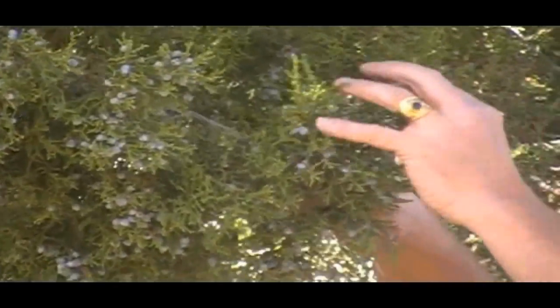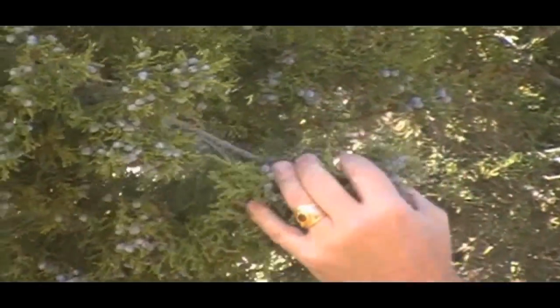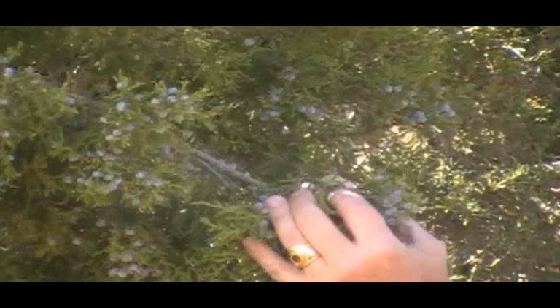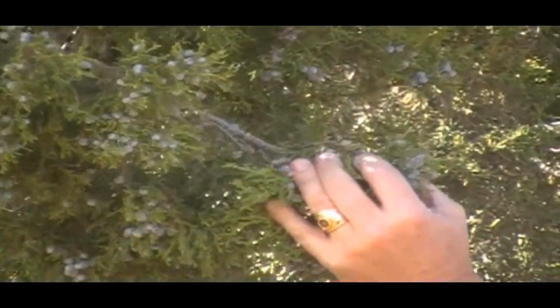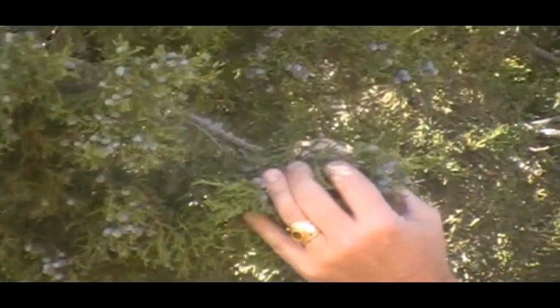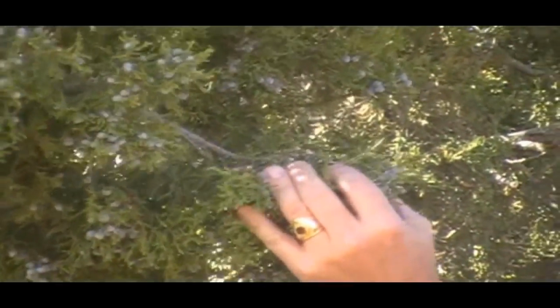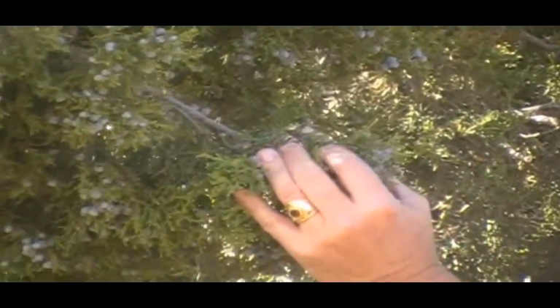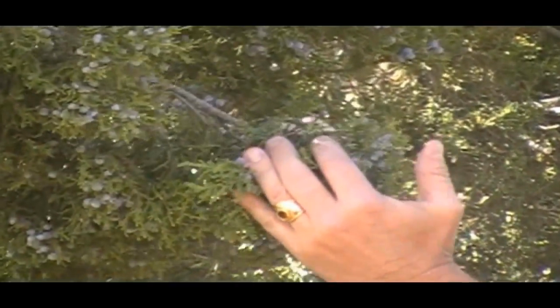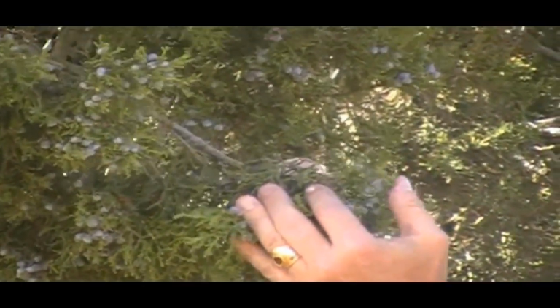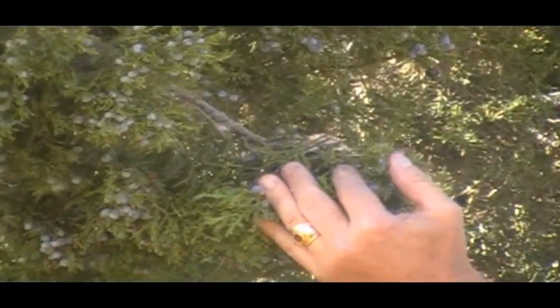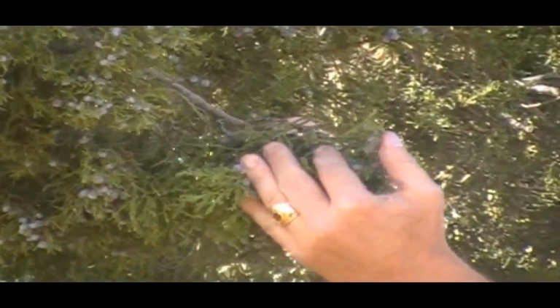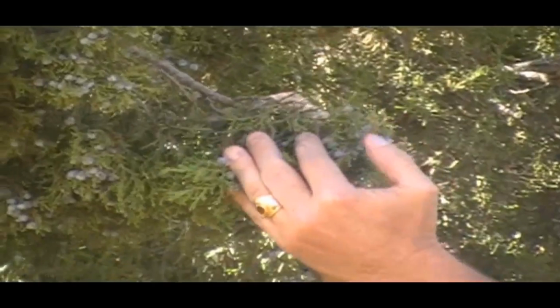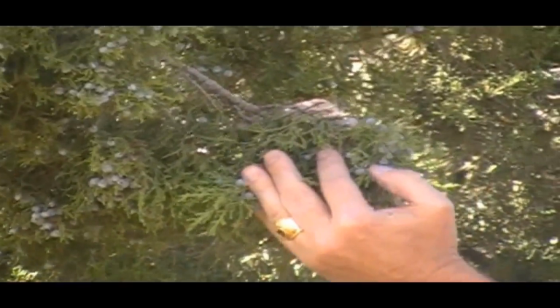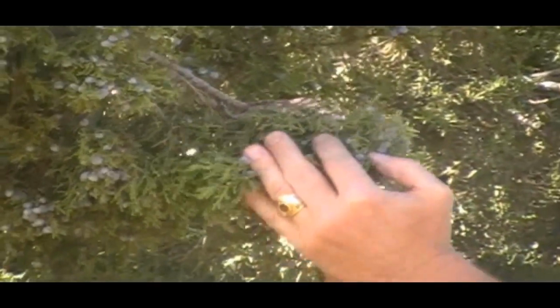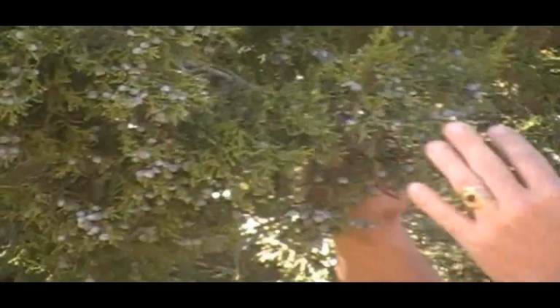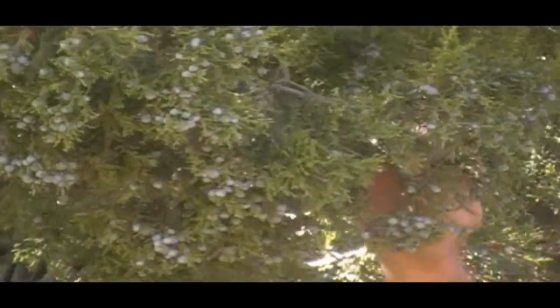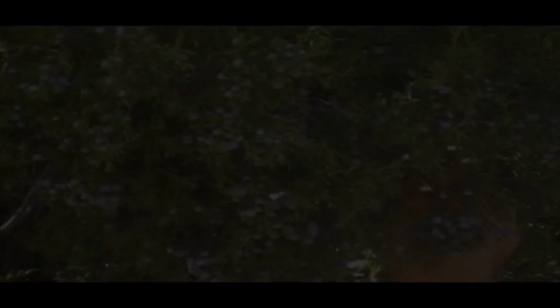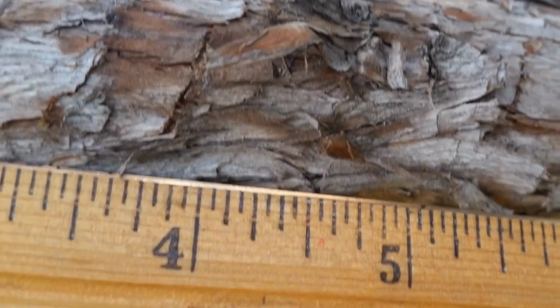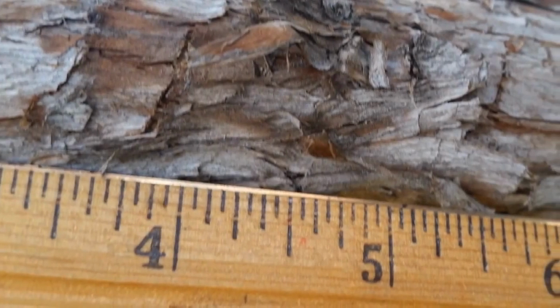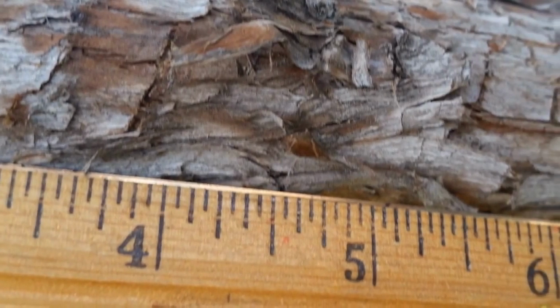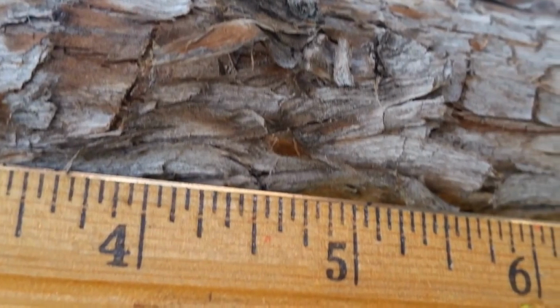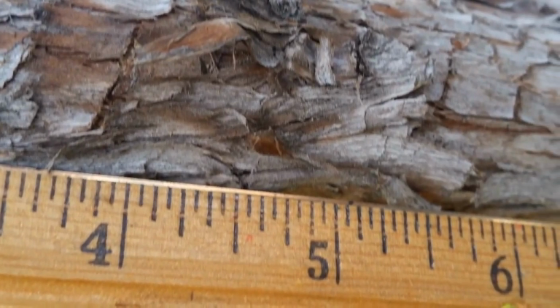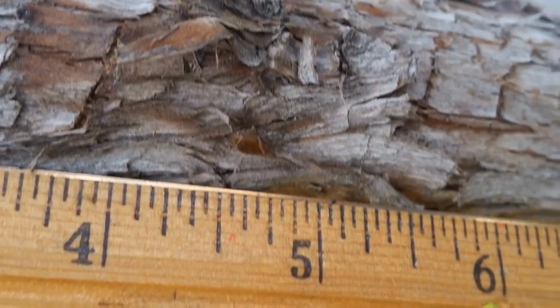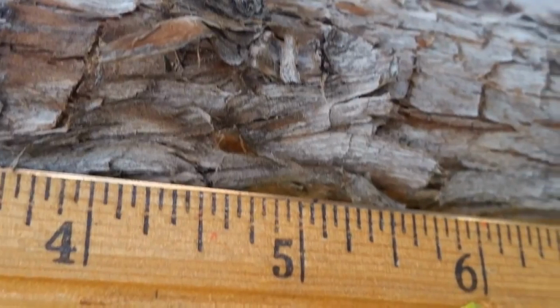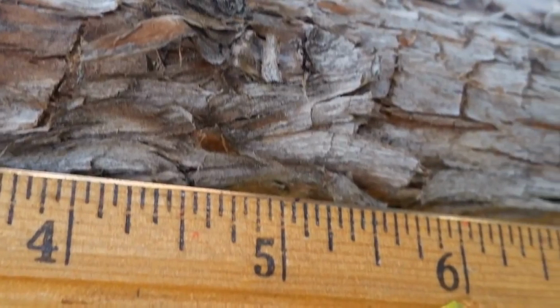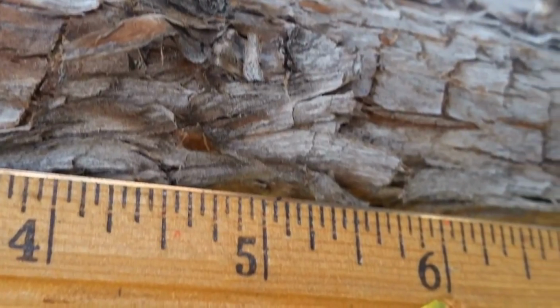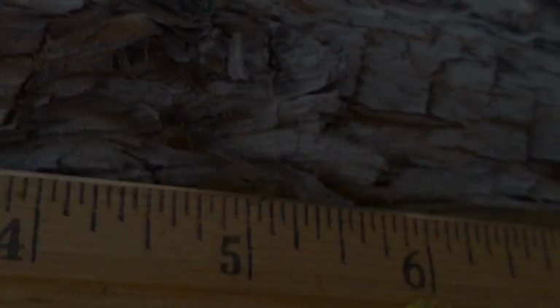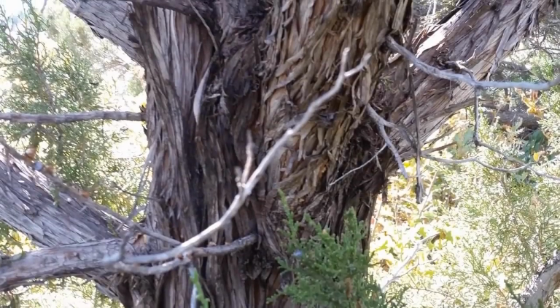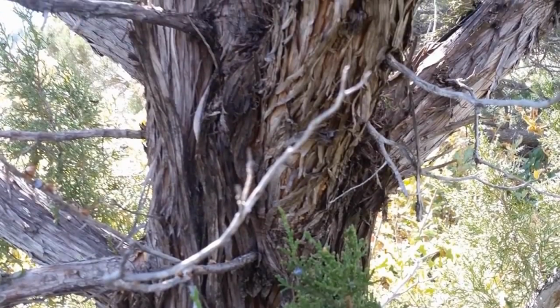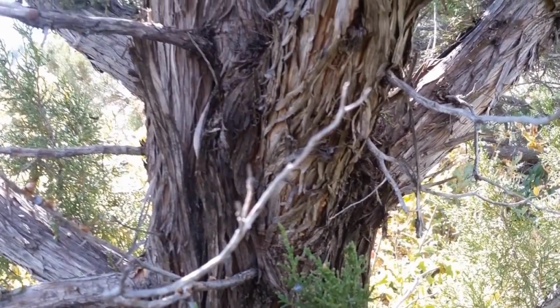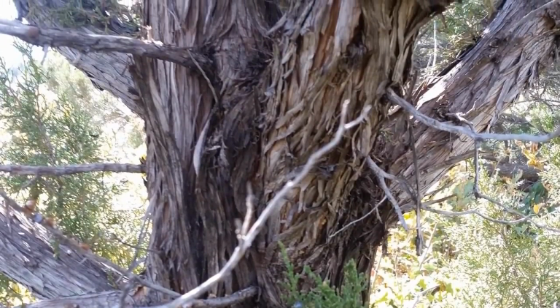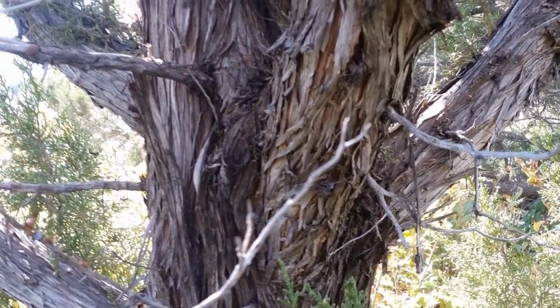The fruits have been used to make gin, to flavor meats, and Native Americans use them raw, boiled, or ground to make meal for cakes. The twigs start out flat and scaly but eventually round out with age, and the shredded bark is a reddish-brown color.